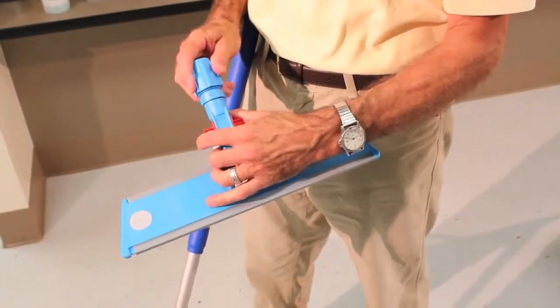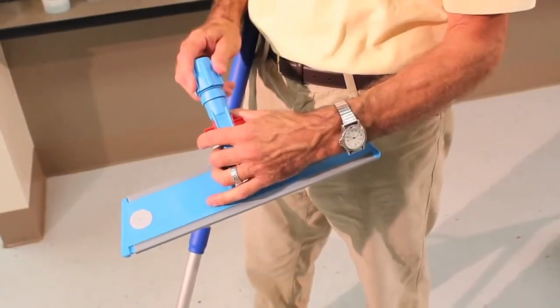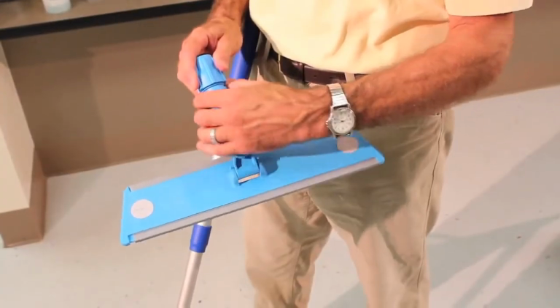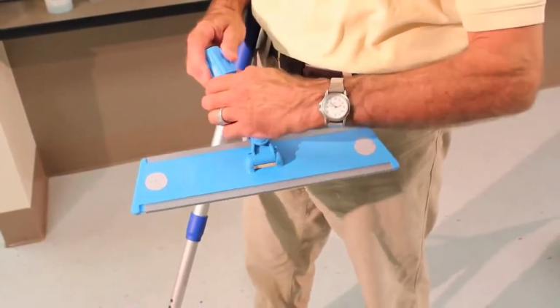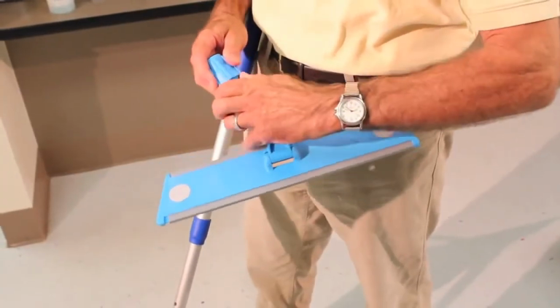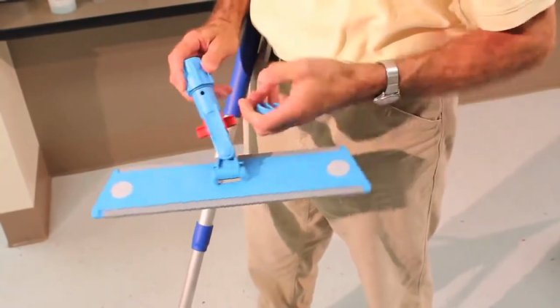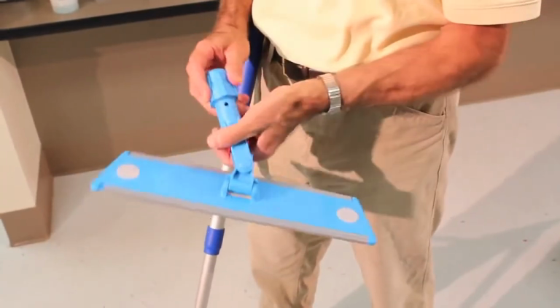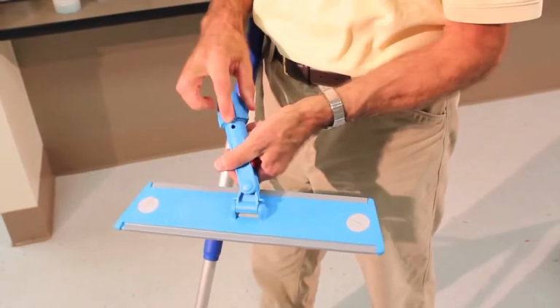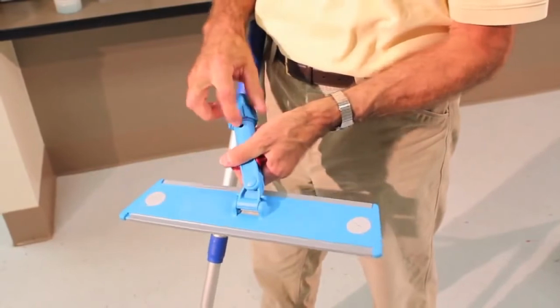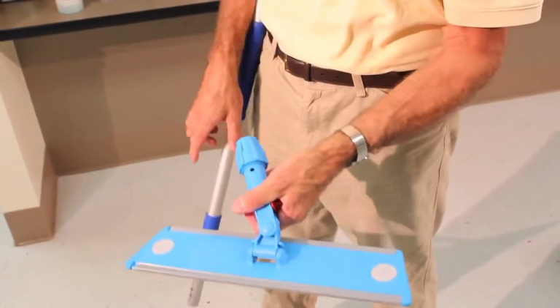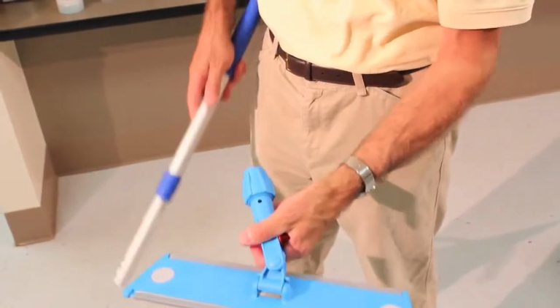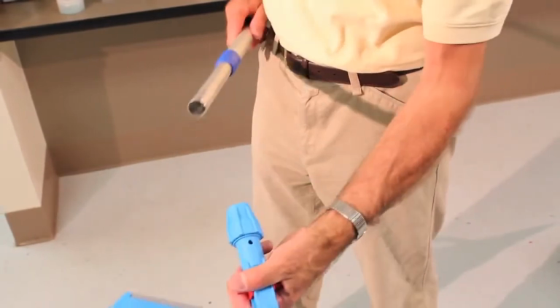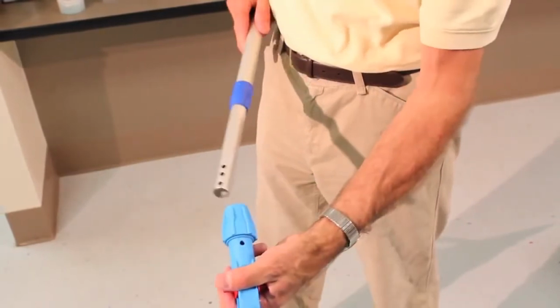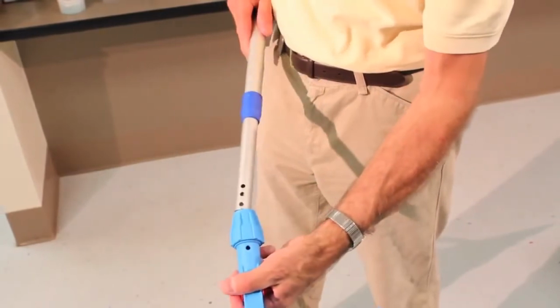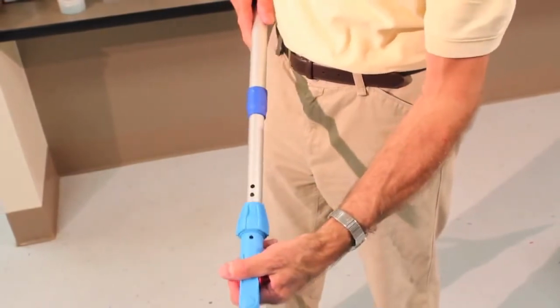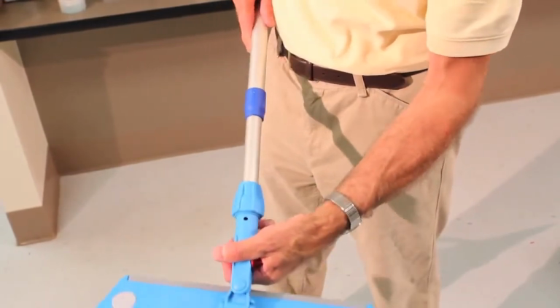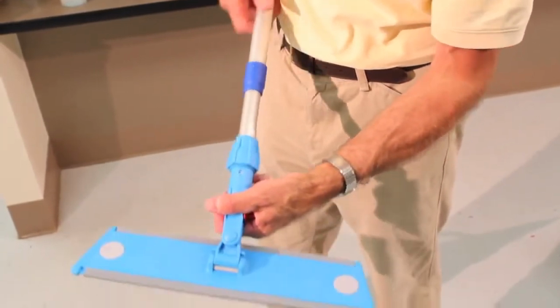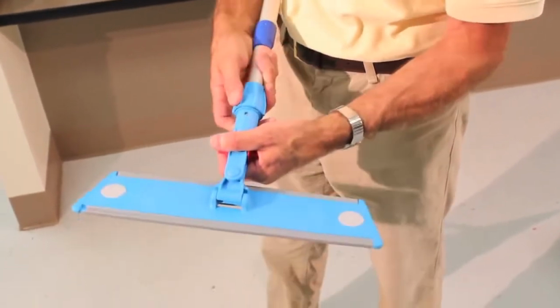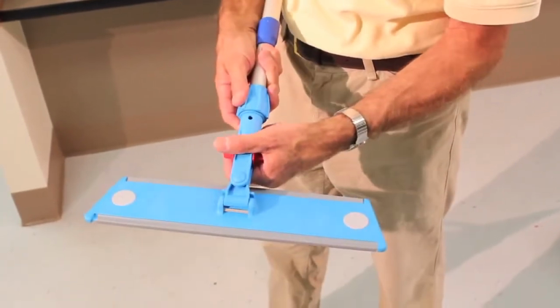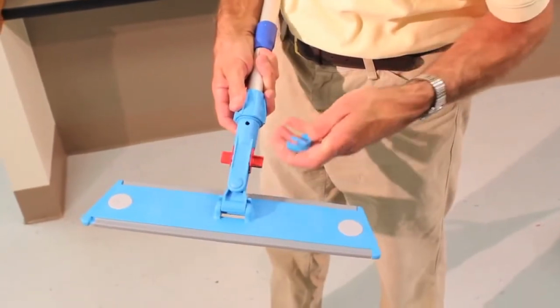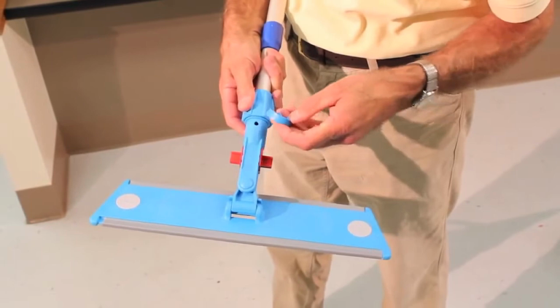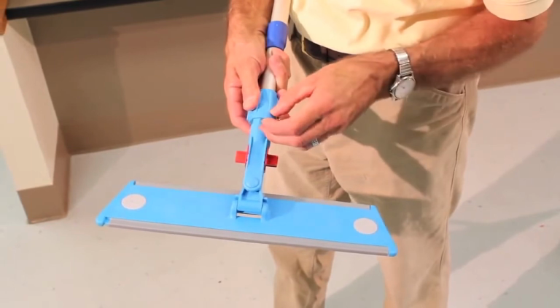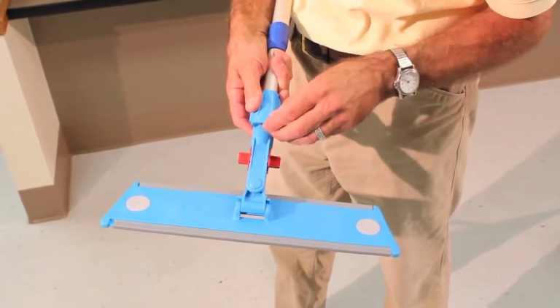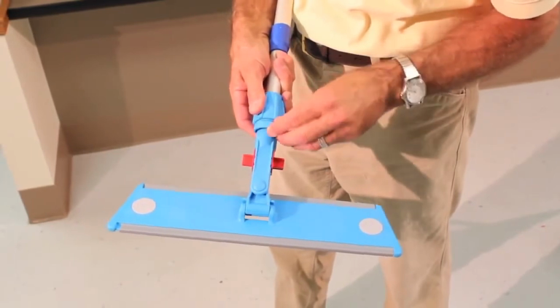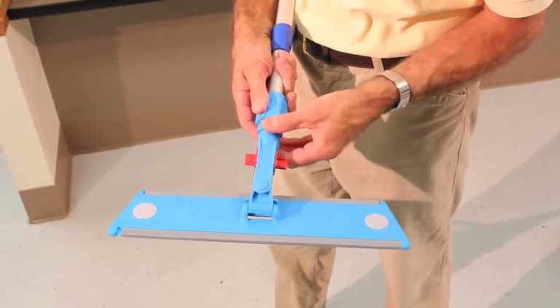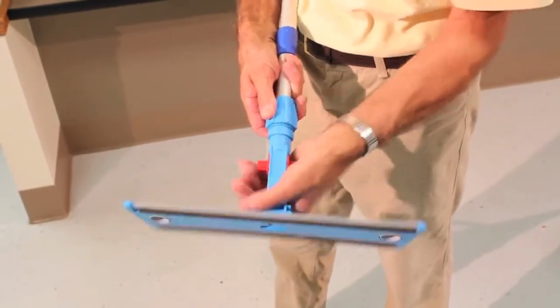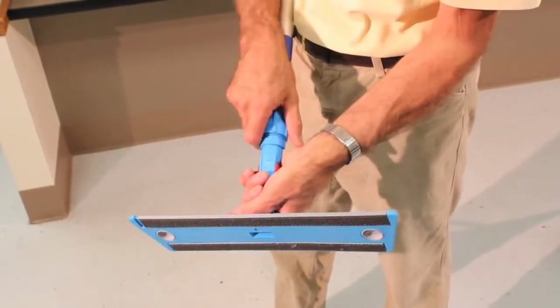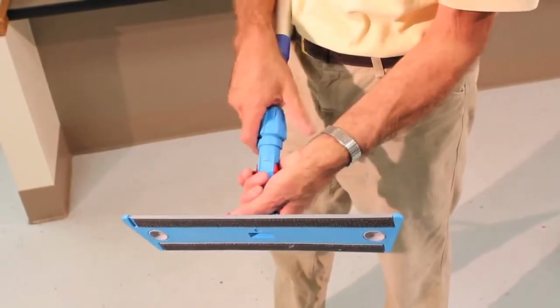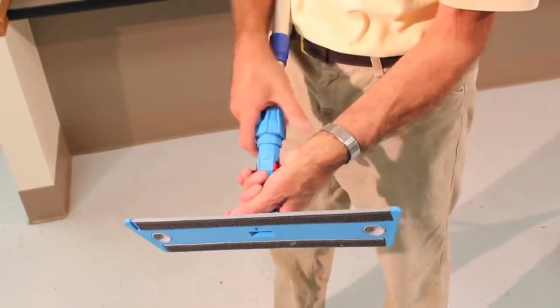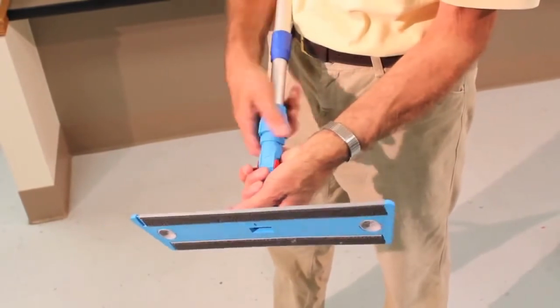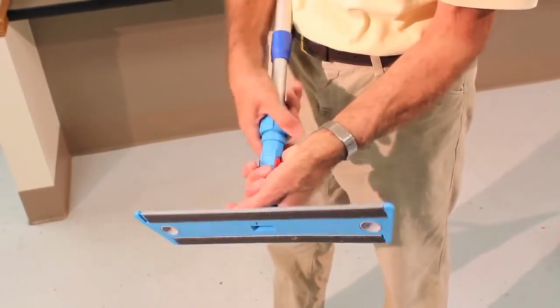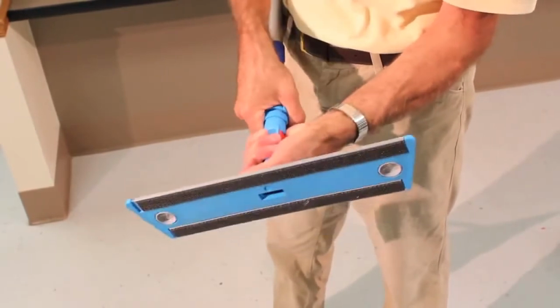To attach the Velcro frame to the telescopic handle, insert the handle into the threaded locking collar, line up the holes and insert the locking clip. Tighten the collar for a secure fit.